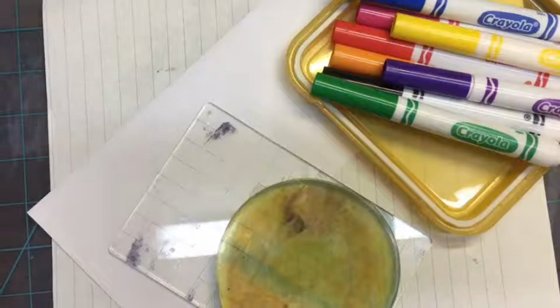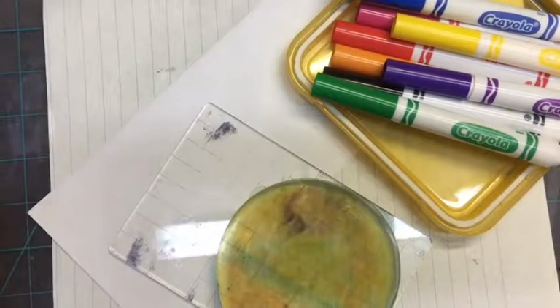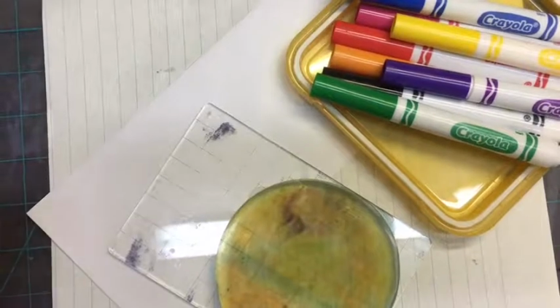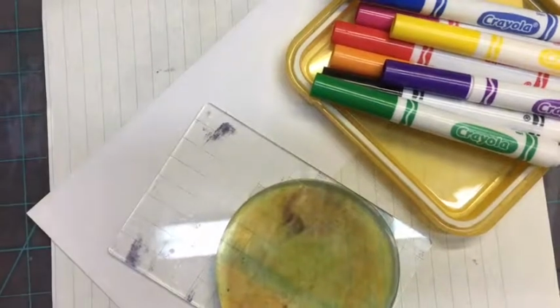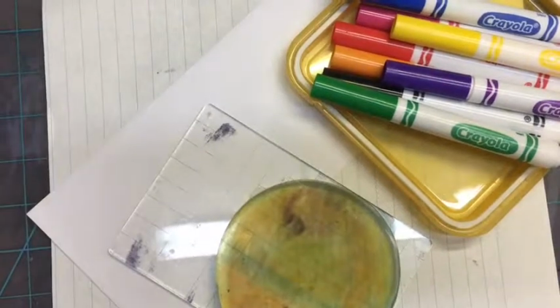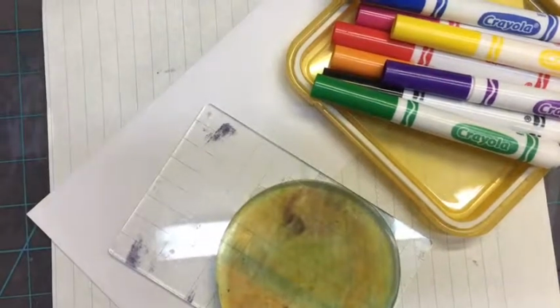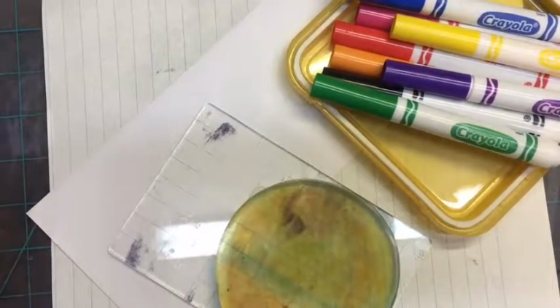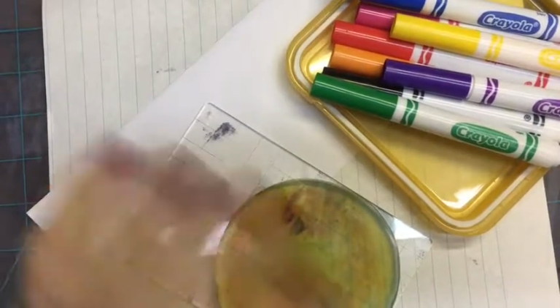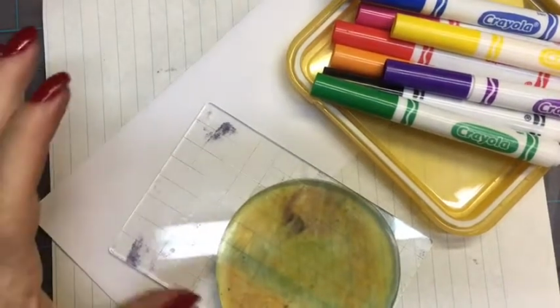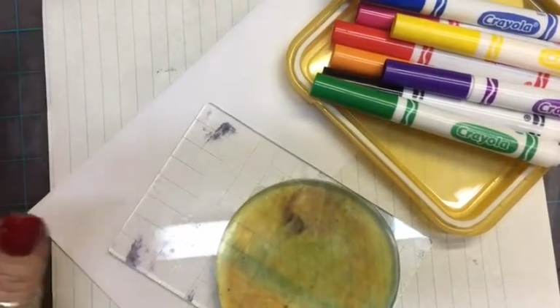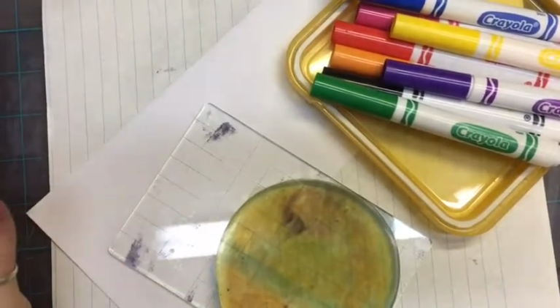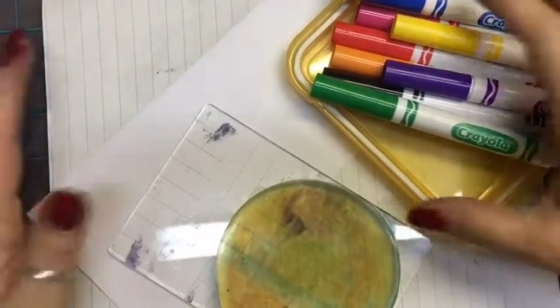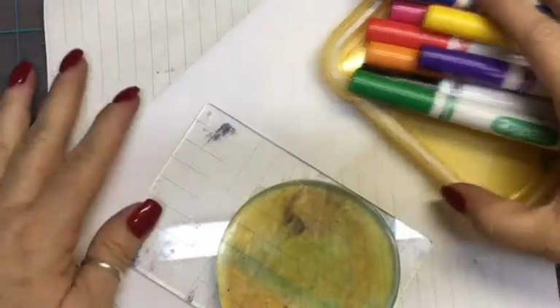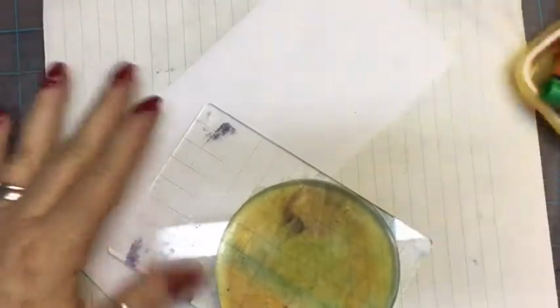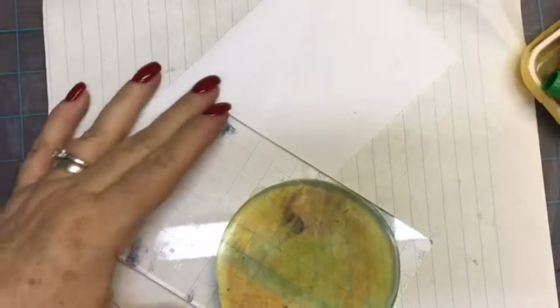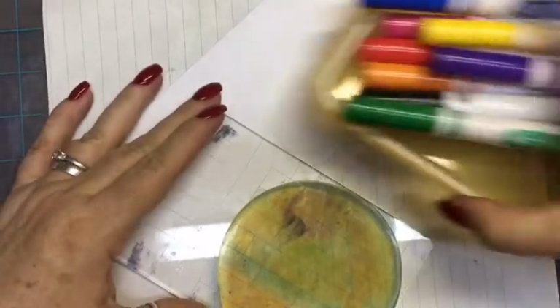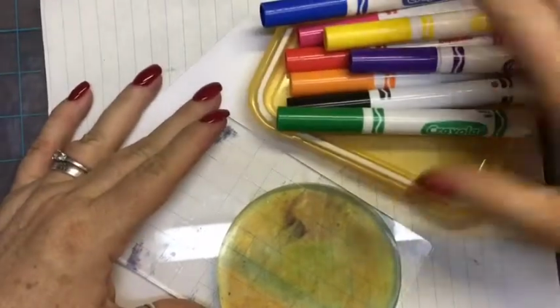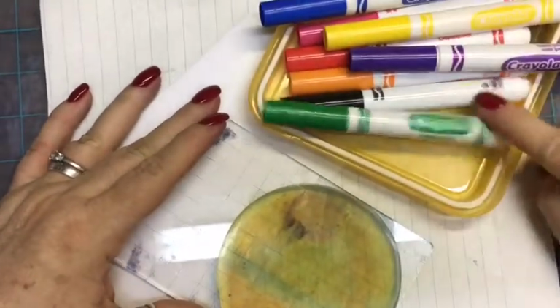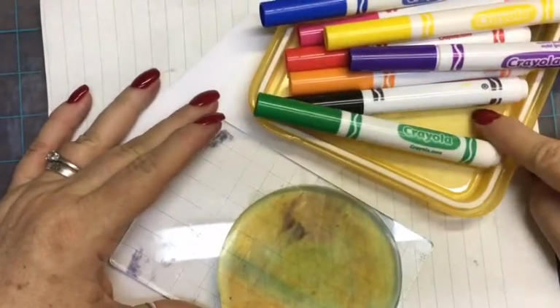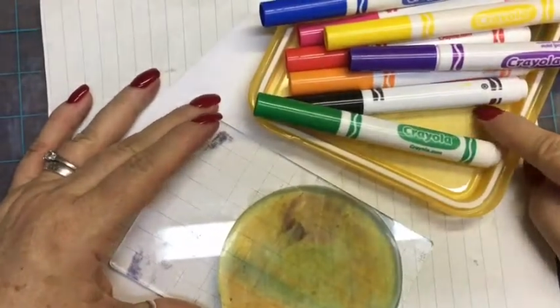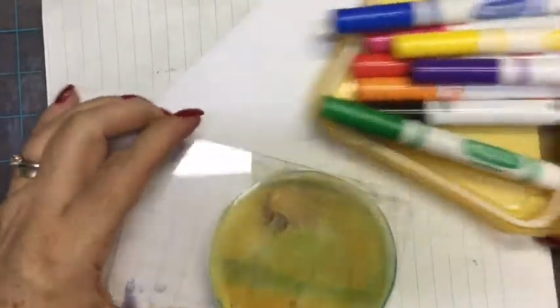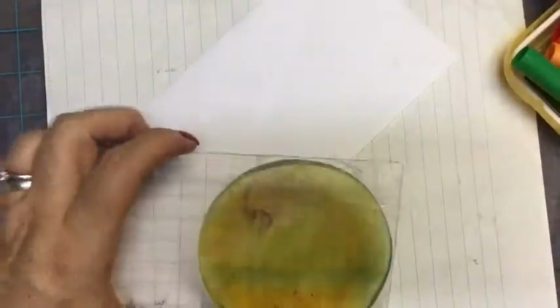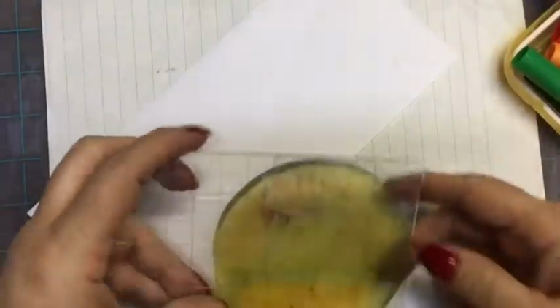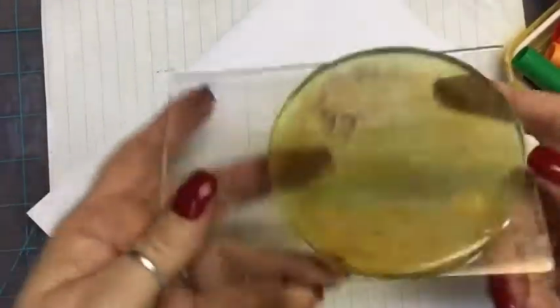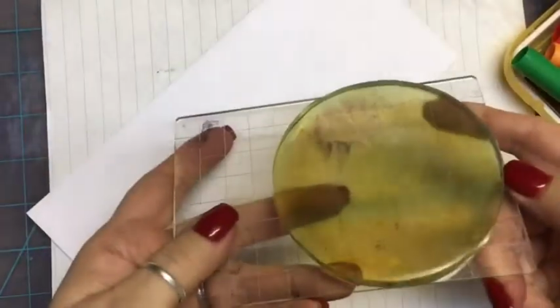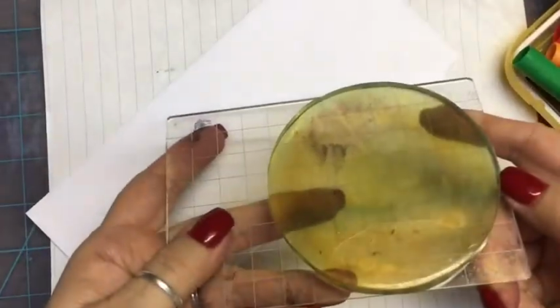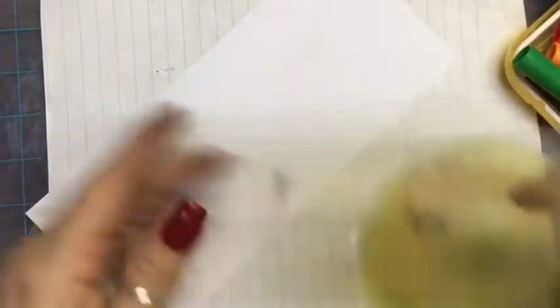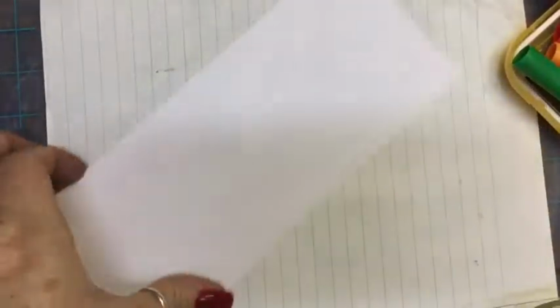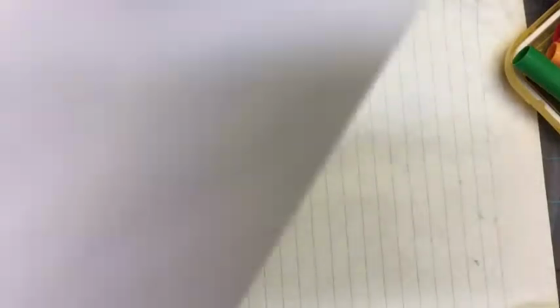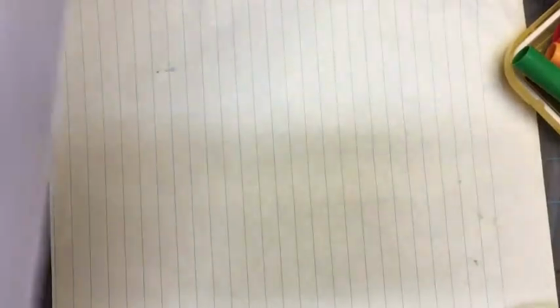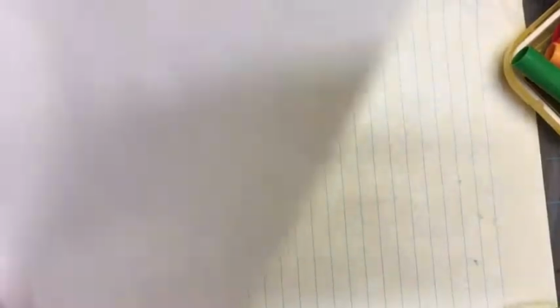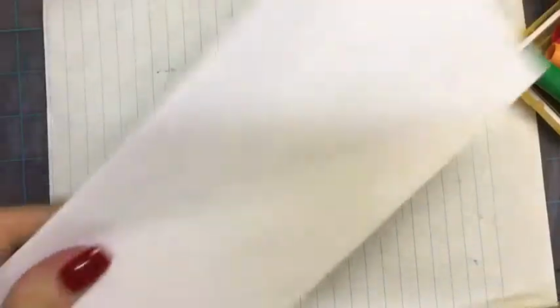Today we are going to create on the cheap. I'm using Crayola markers, my jelly plate, and envelopes.